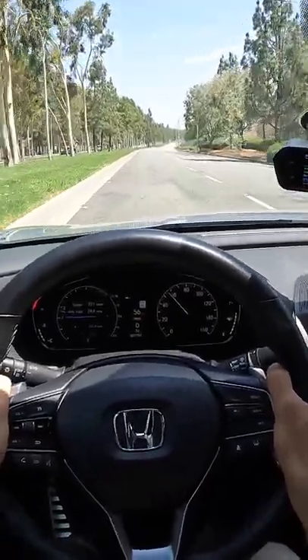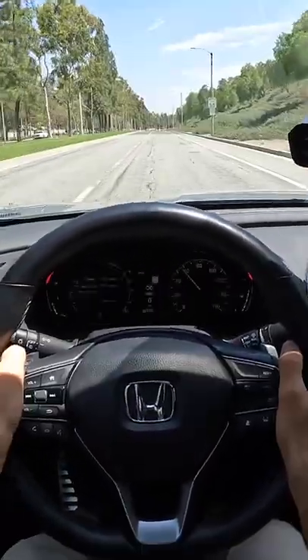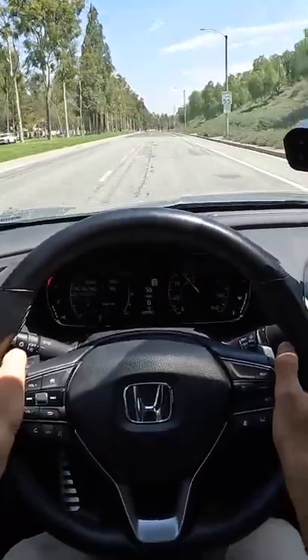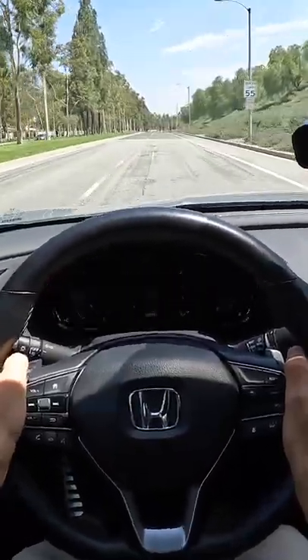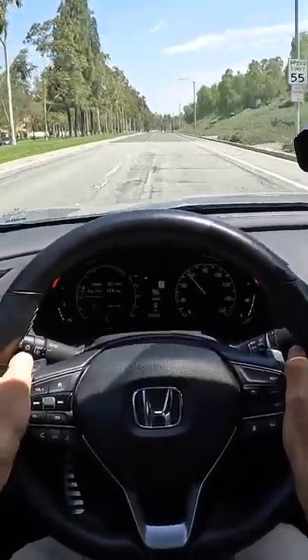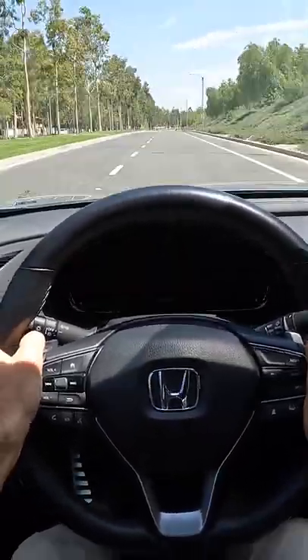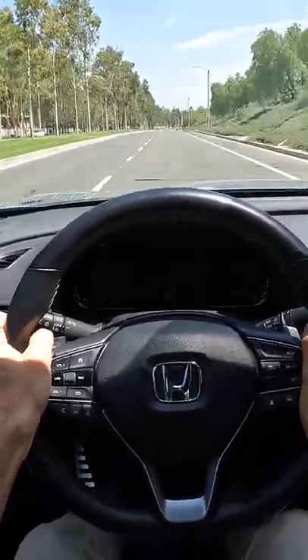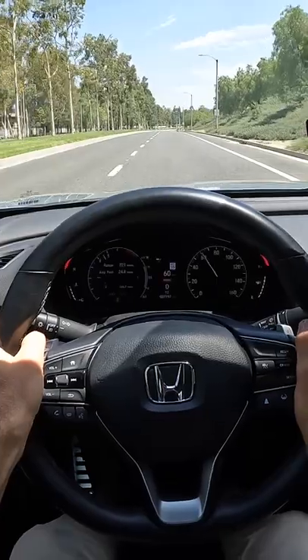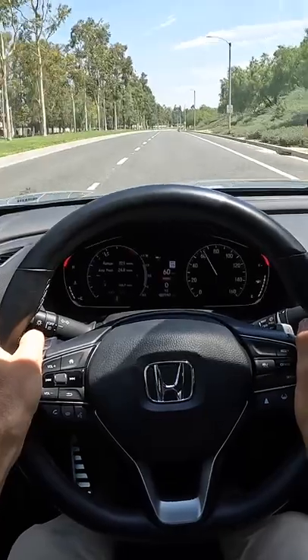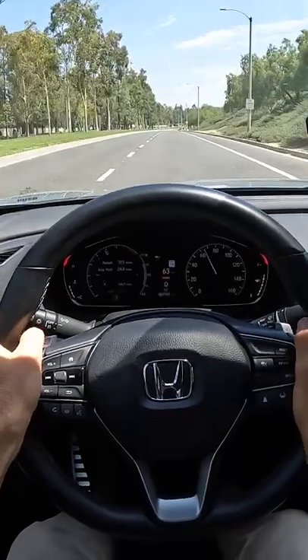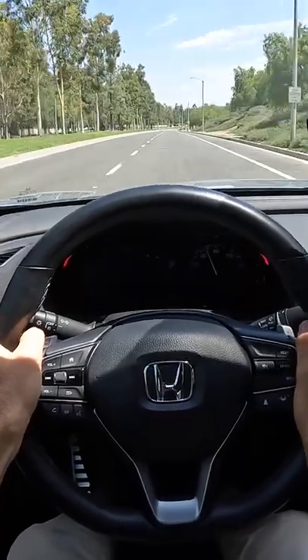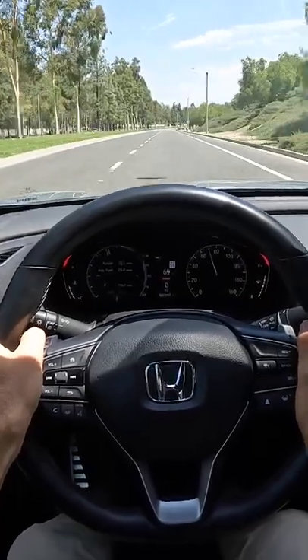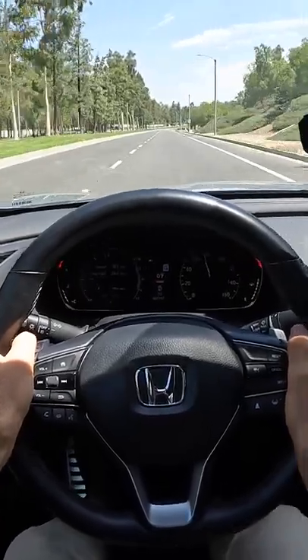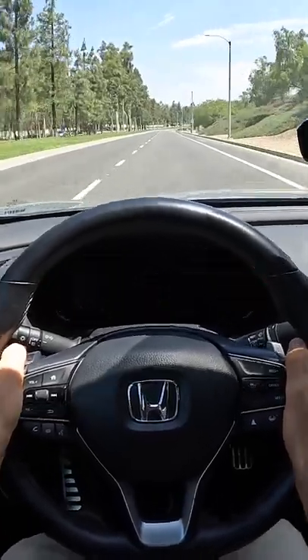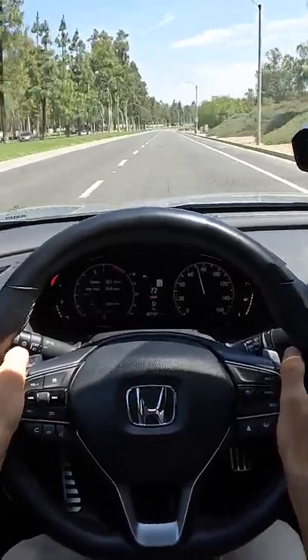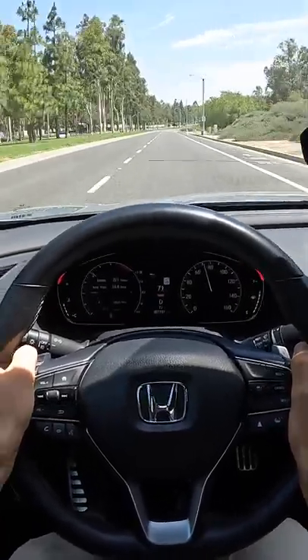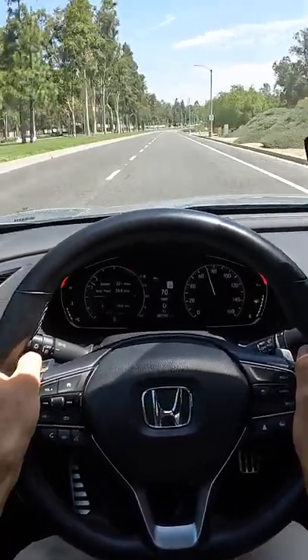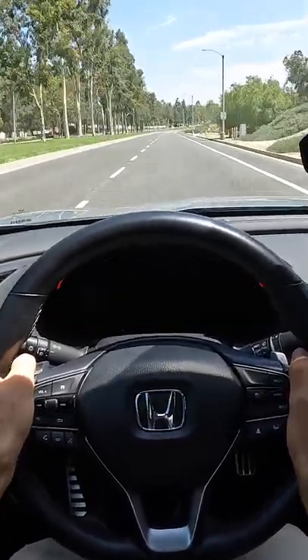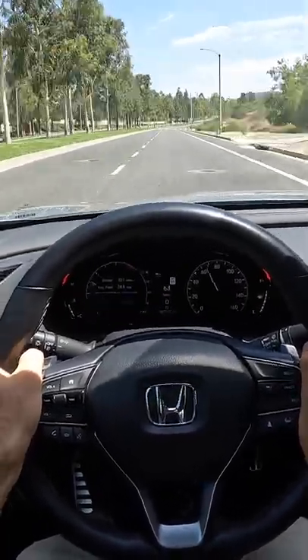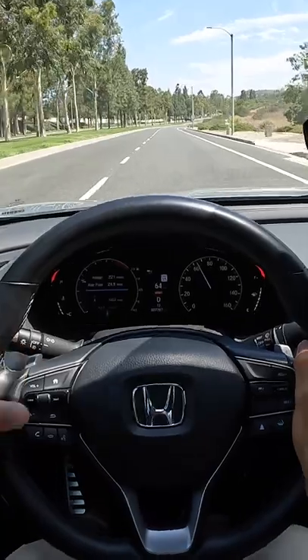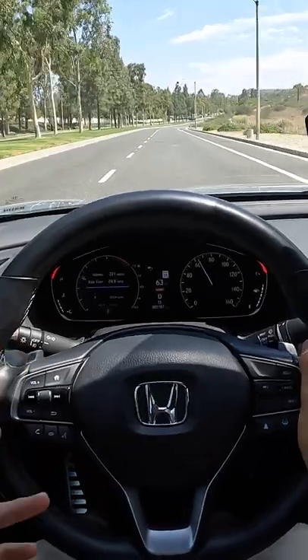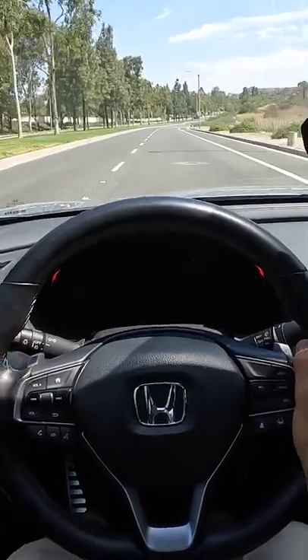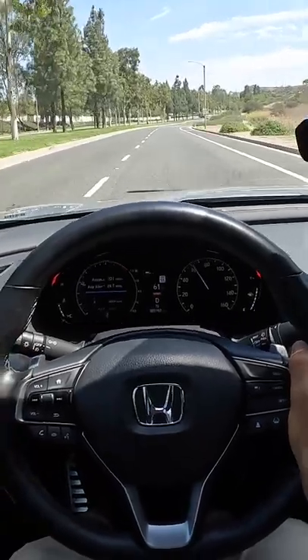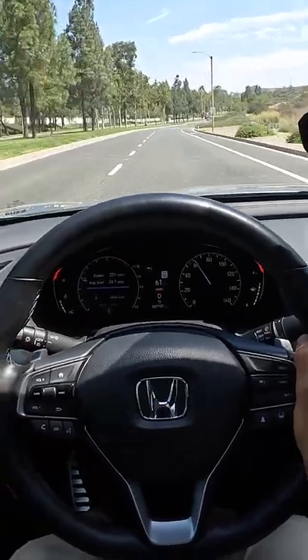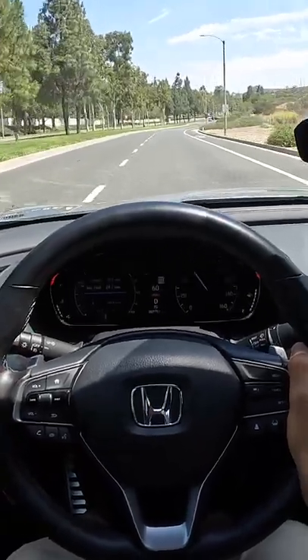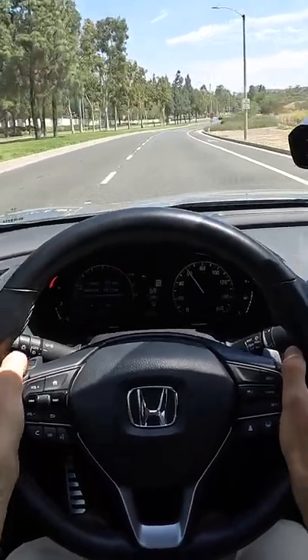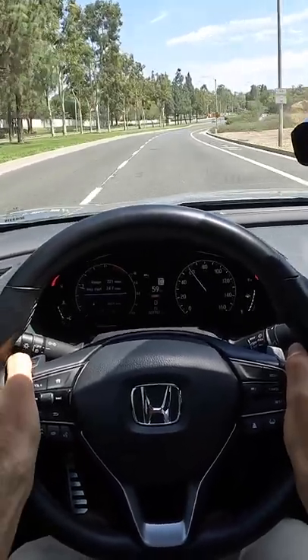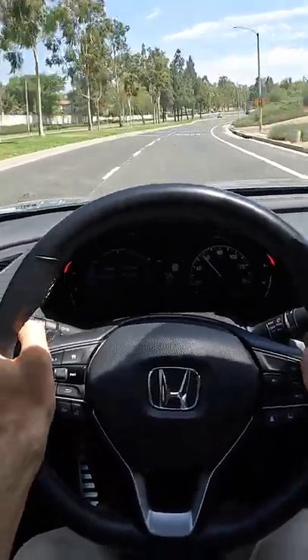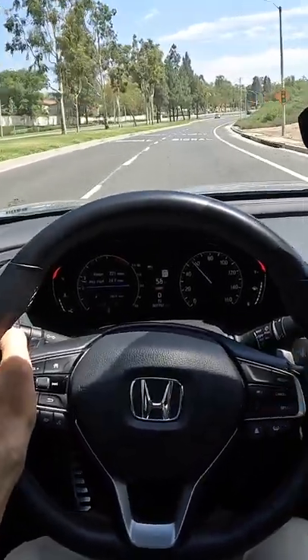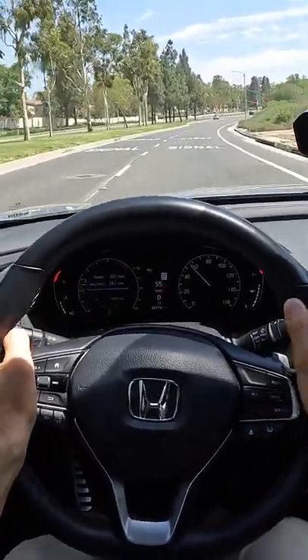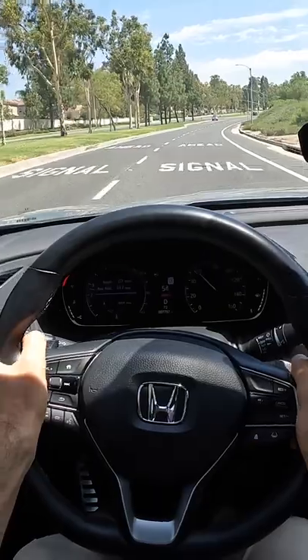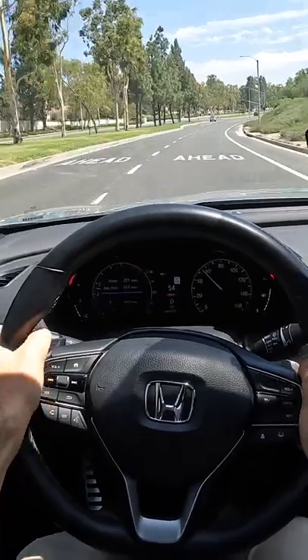This thing has some pep. Mid-range pickup is strong as well. And in Sport drive mode, it sharpens that throttle response and holds the gears for that much longer.